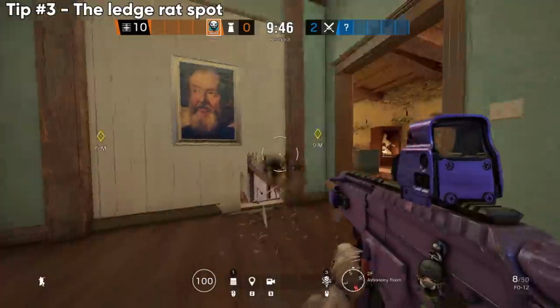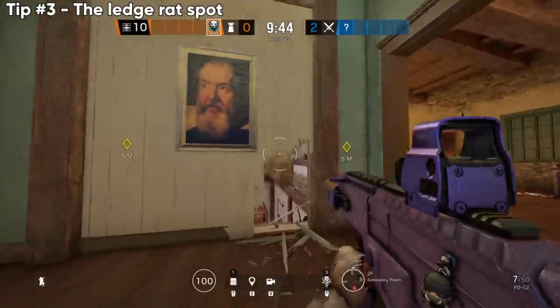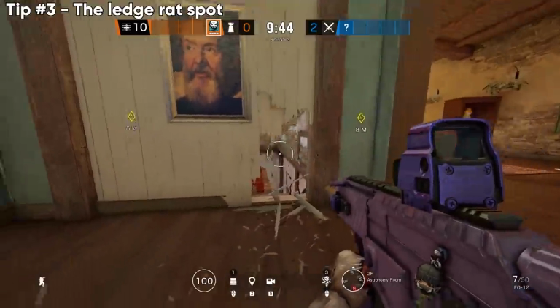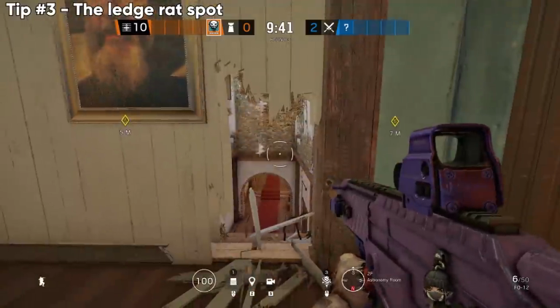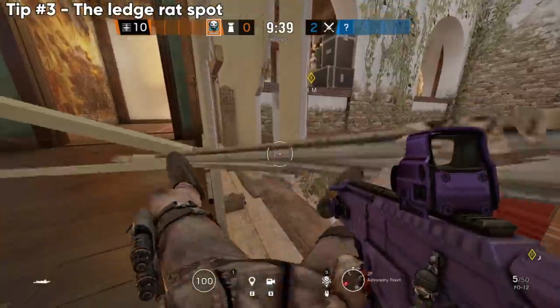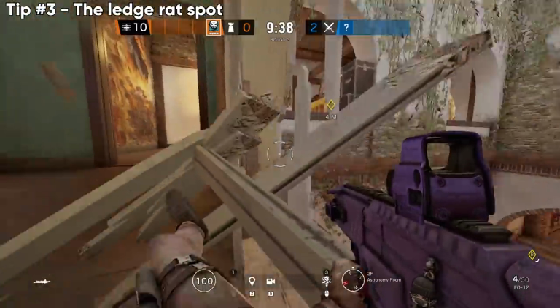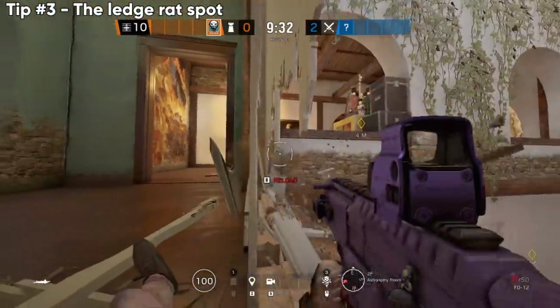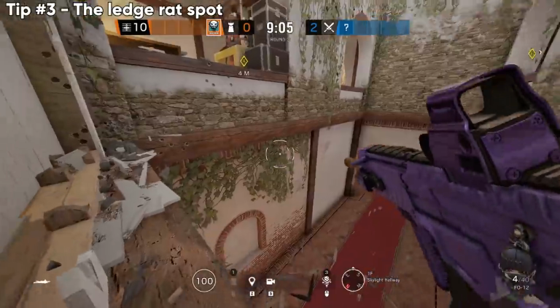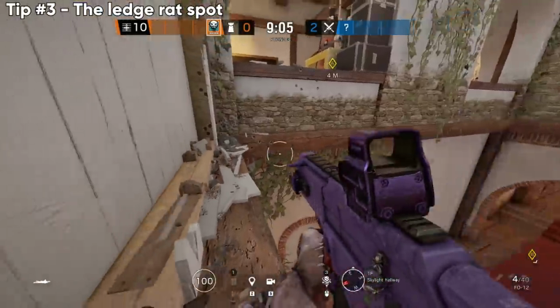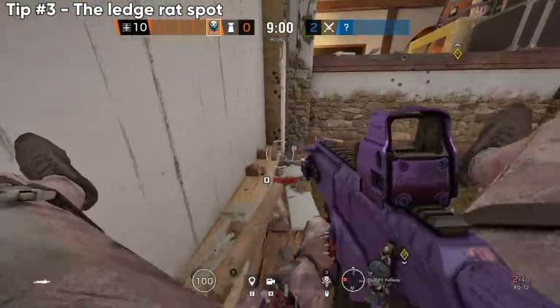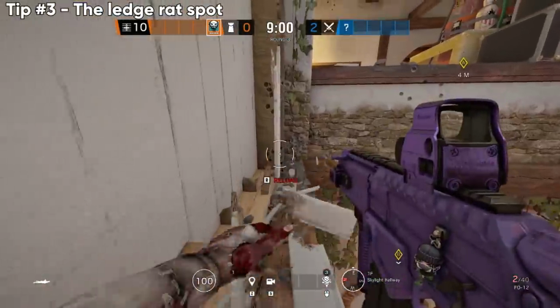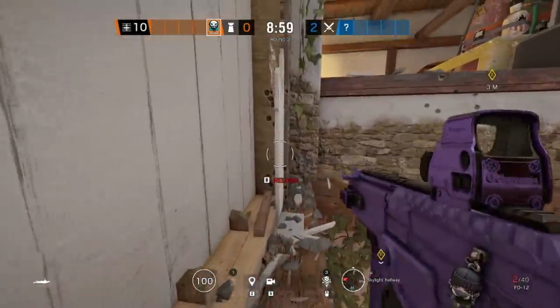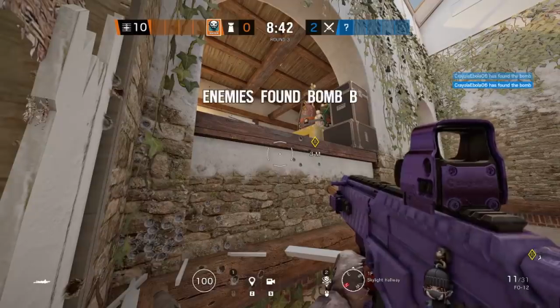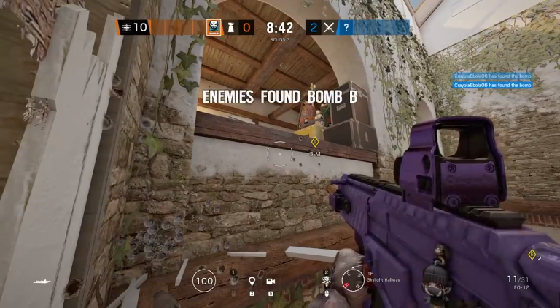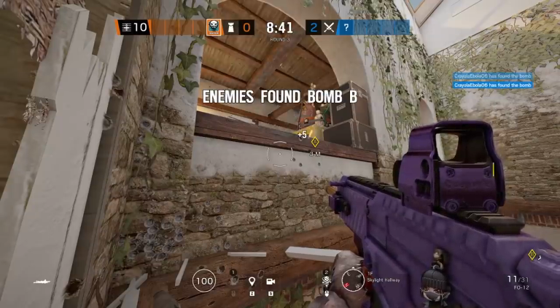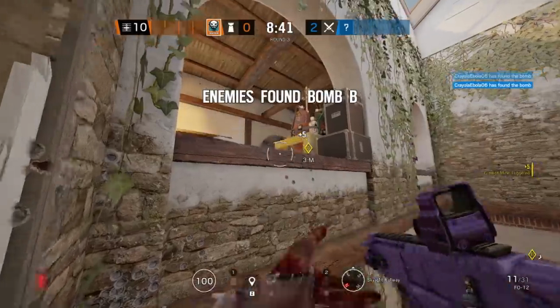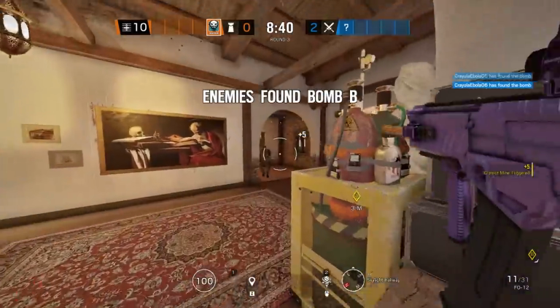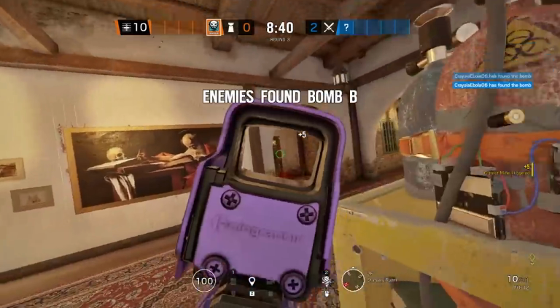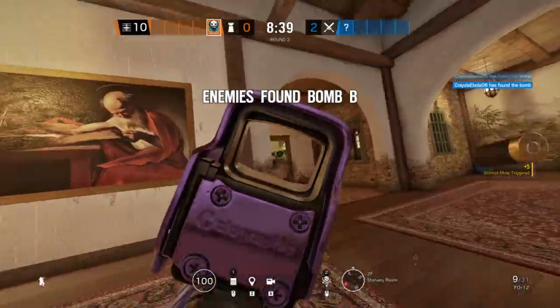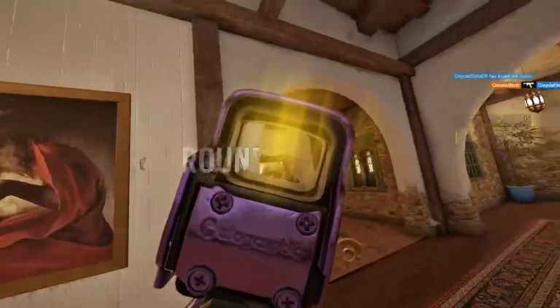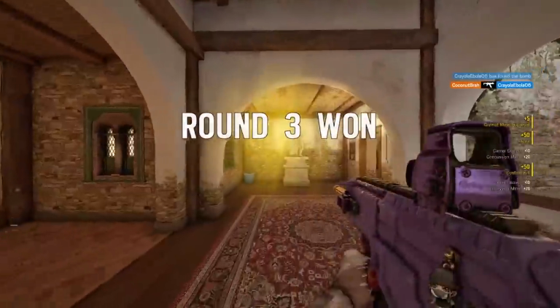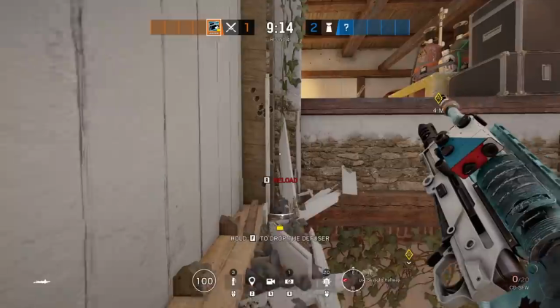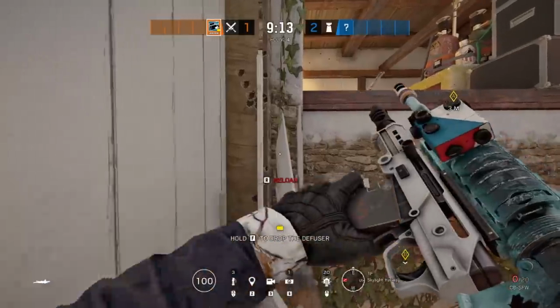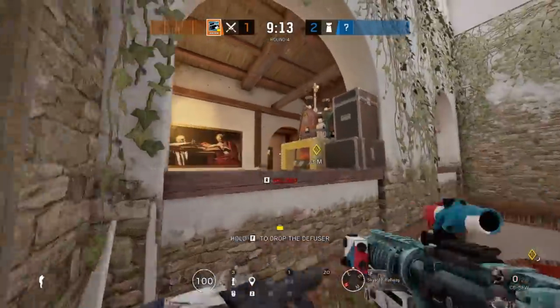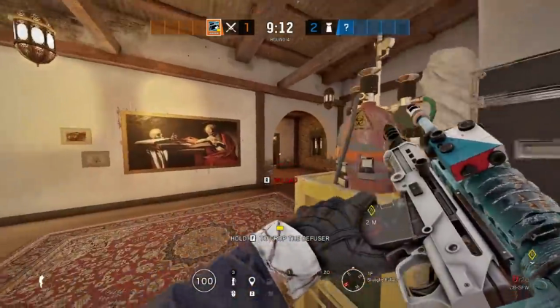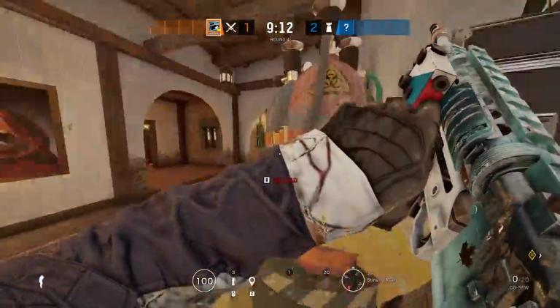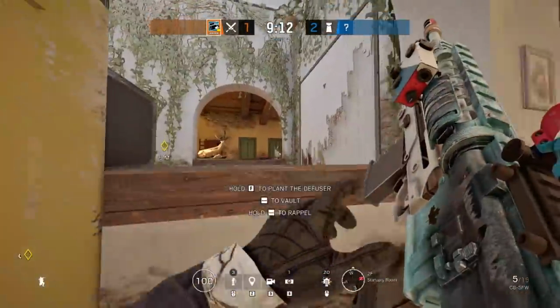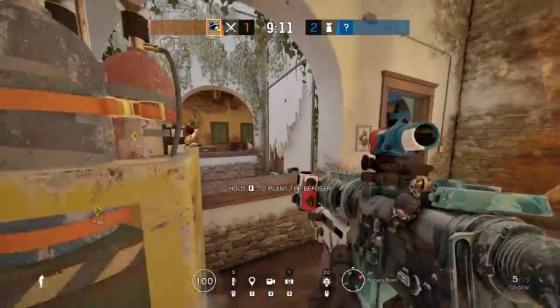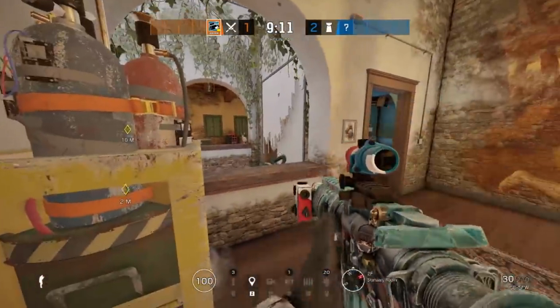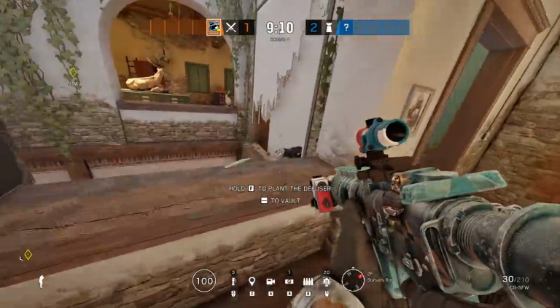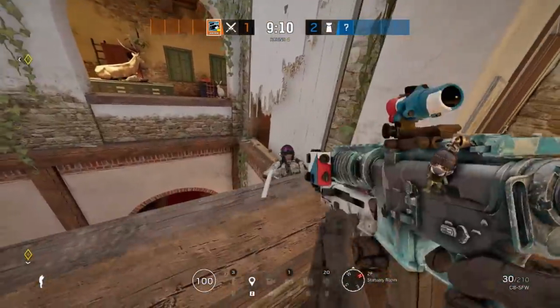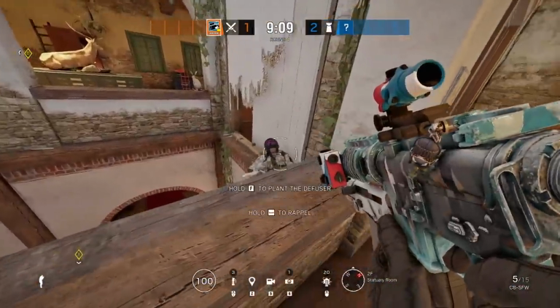Now if someone survives getting past the closet and makes their way into statuary, this rat ledge spot is sure to make them rage. Definitely easiest with the shotgun — you can shoot out the back layer of the wall and then hide and vault over at any time you want.